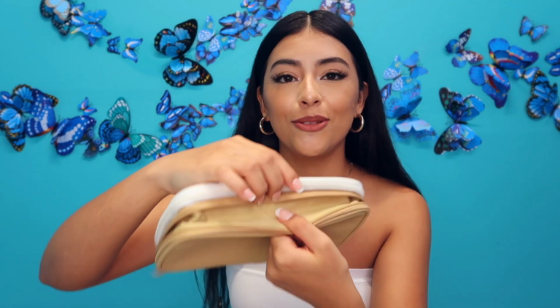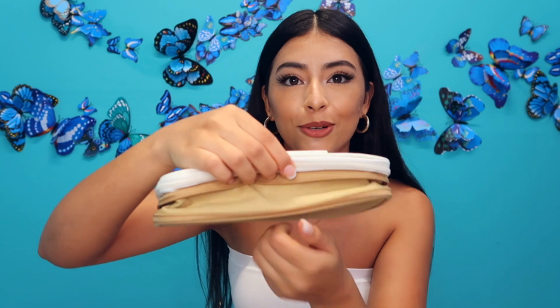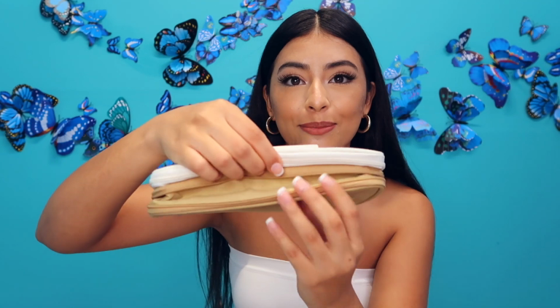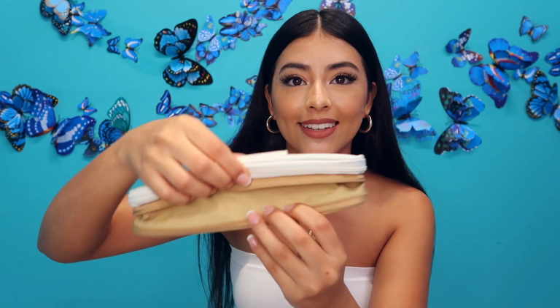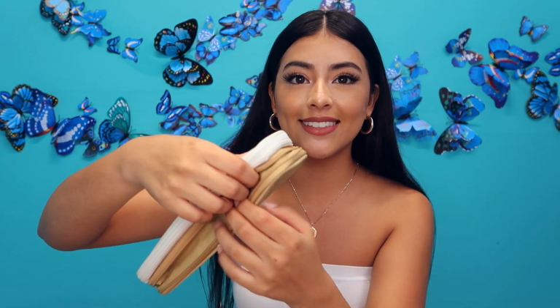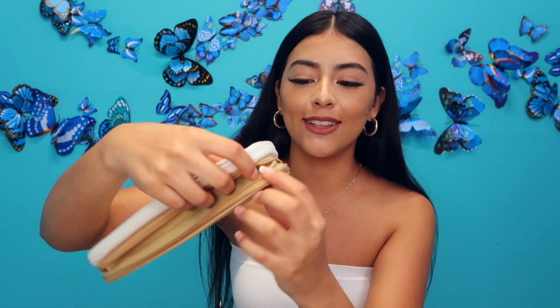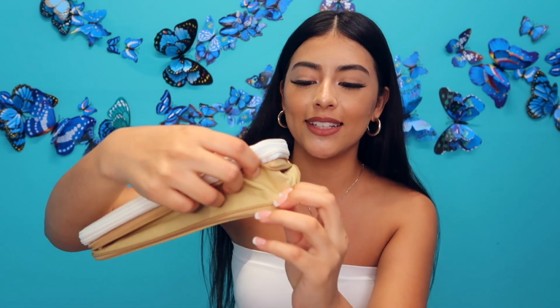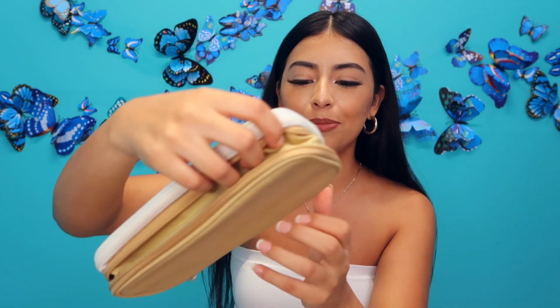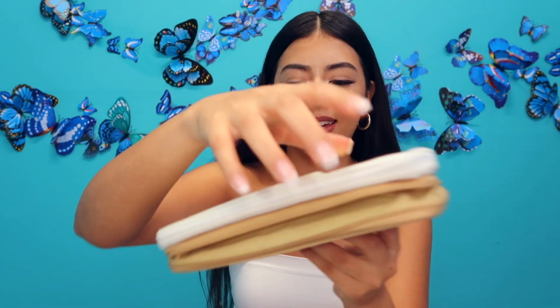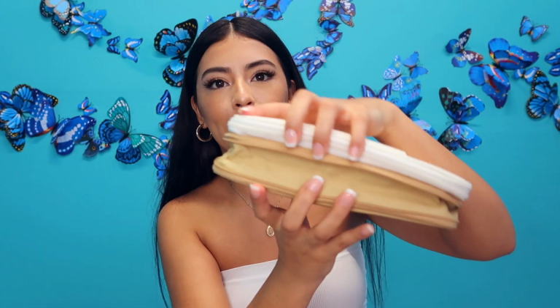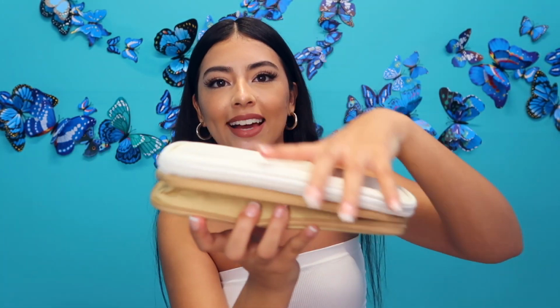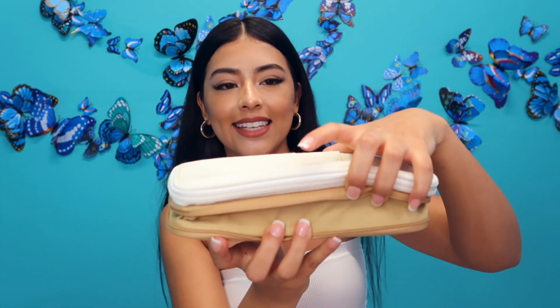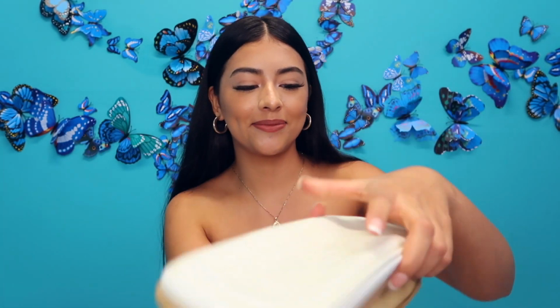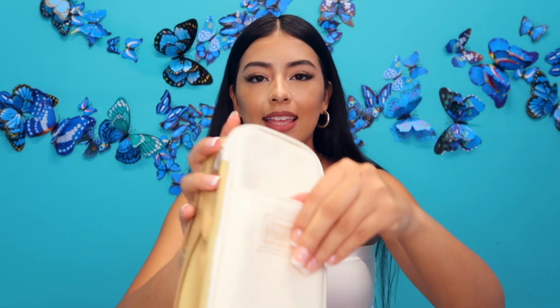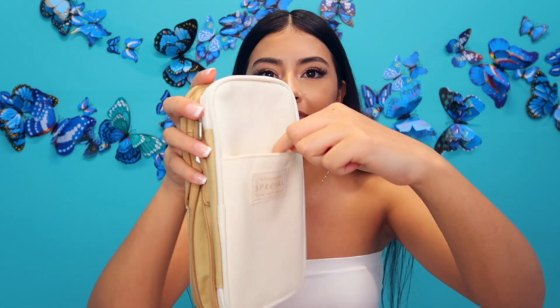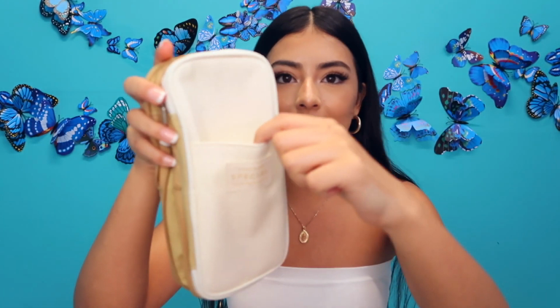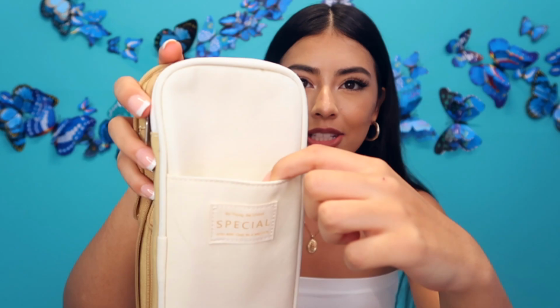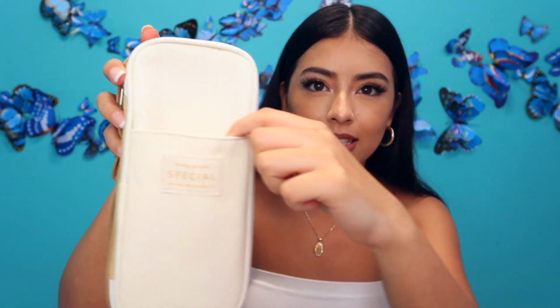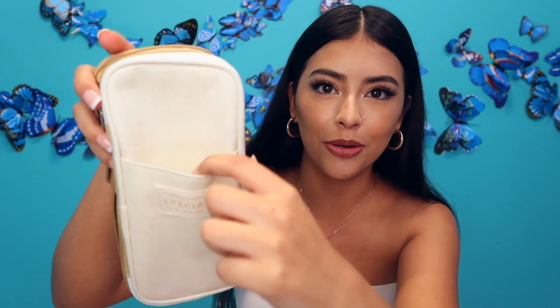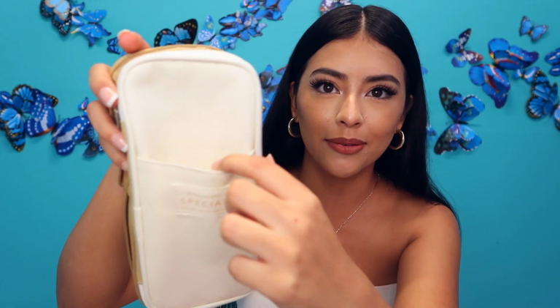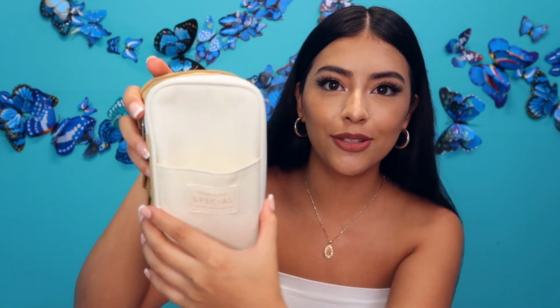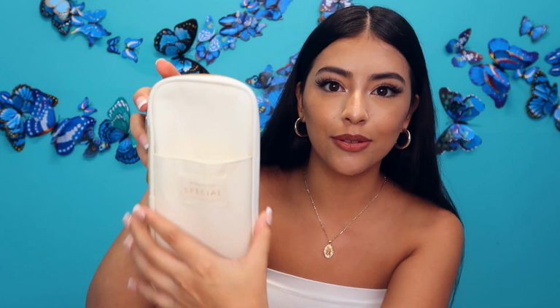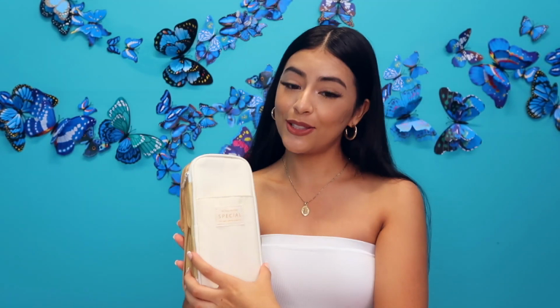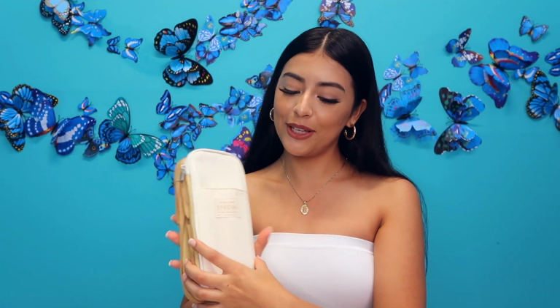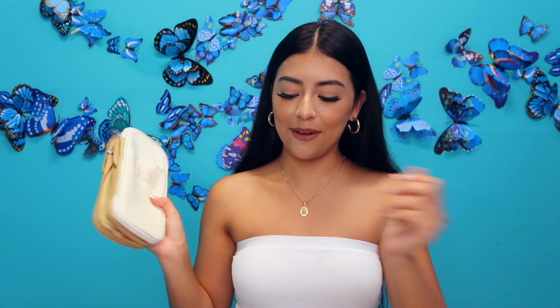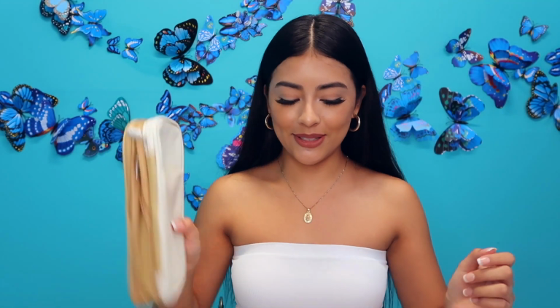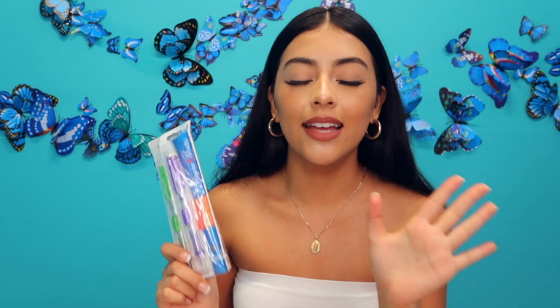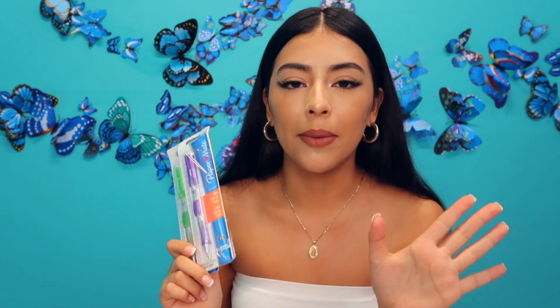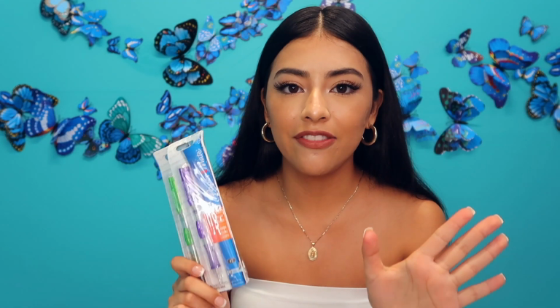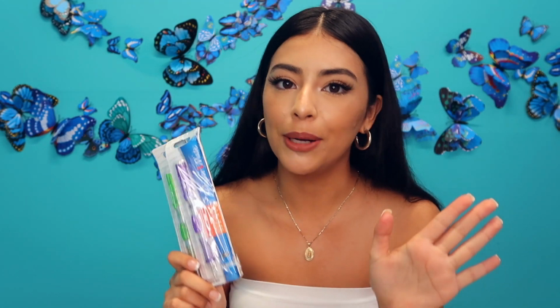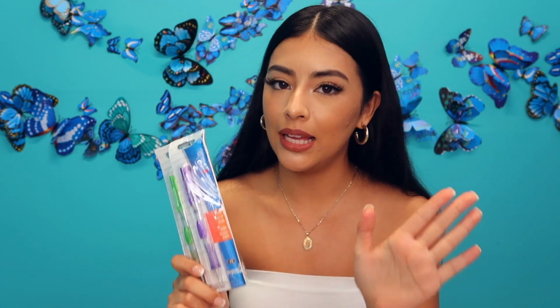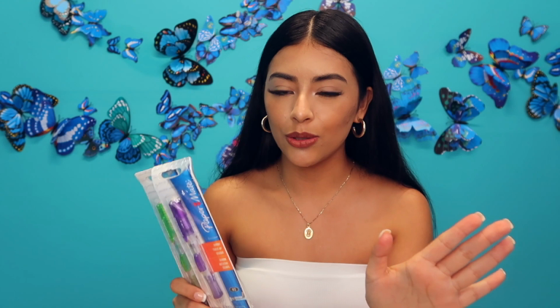I thought this was an extra pocket but it's actually just to expand it if you need more space. And there is also an additional pocket right here too. It's super cute — I can't wait to use it.